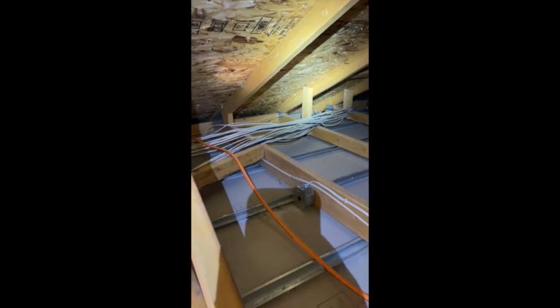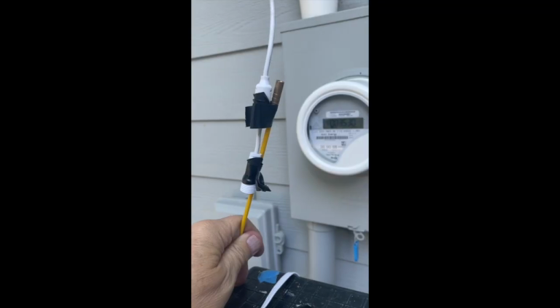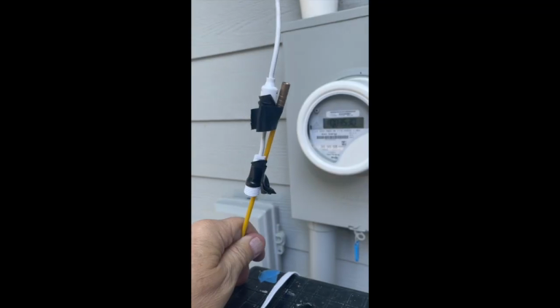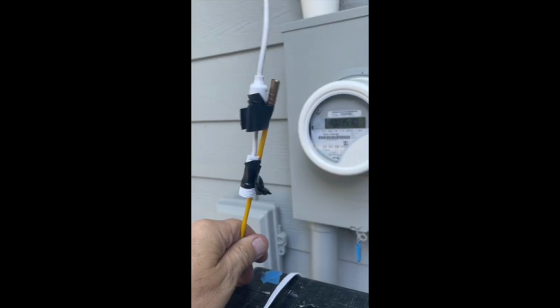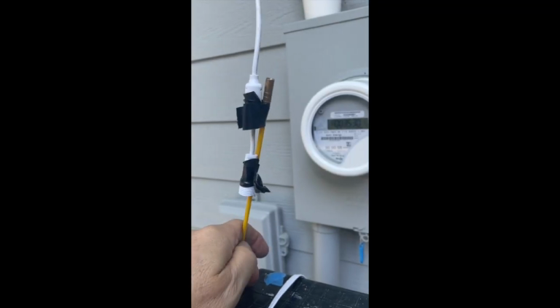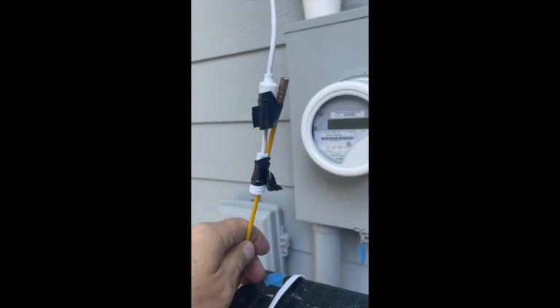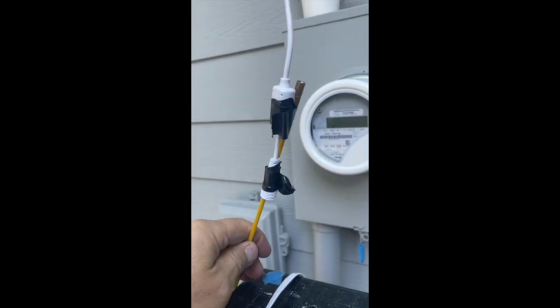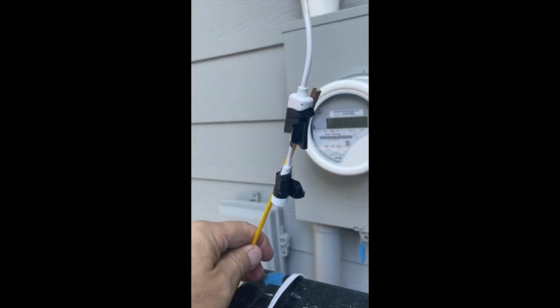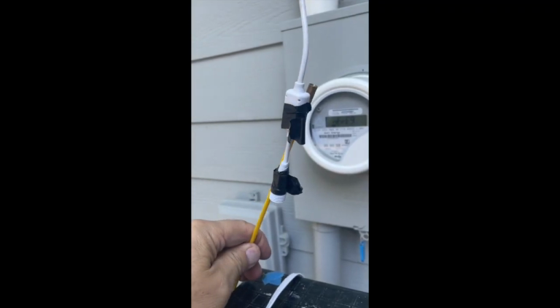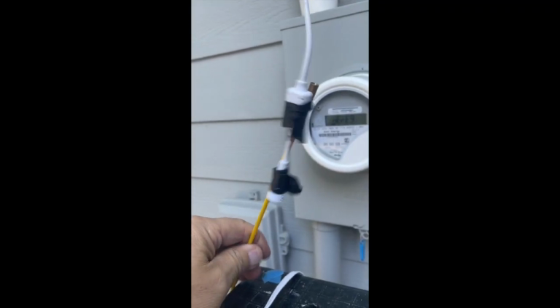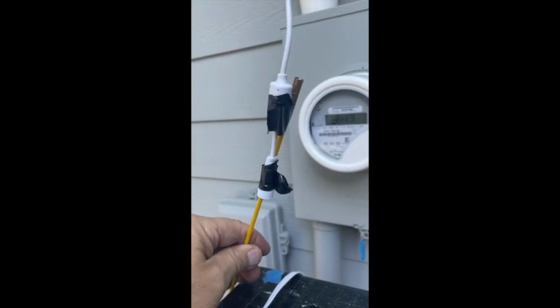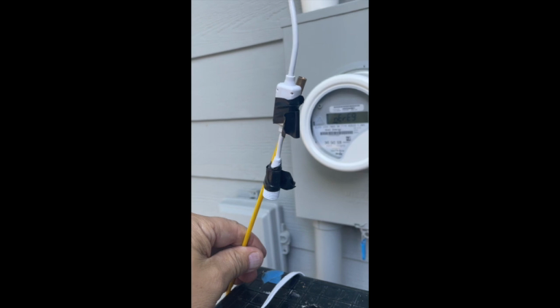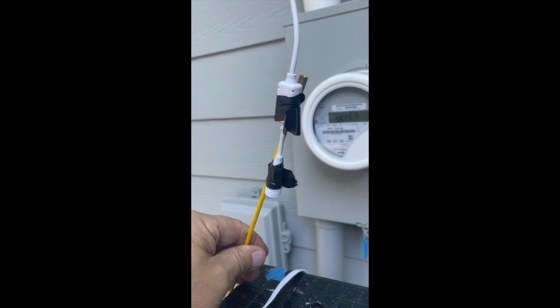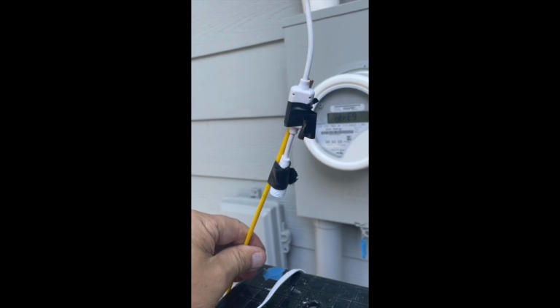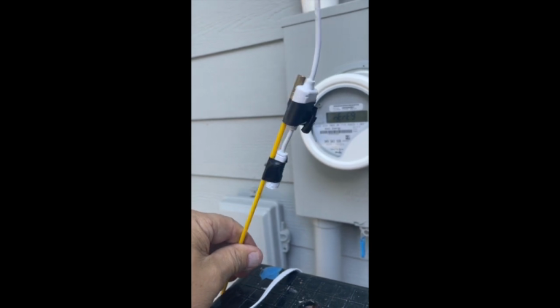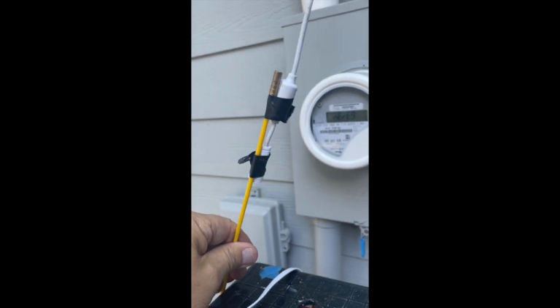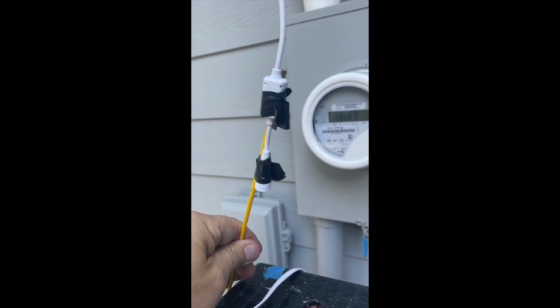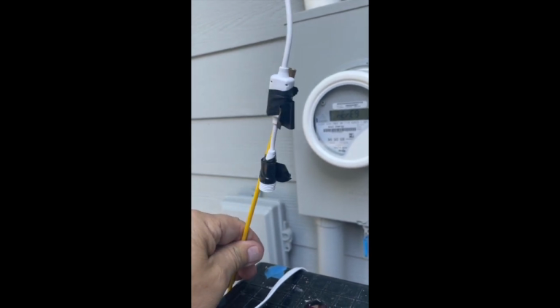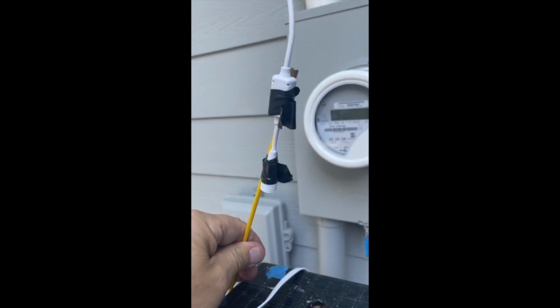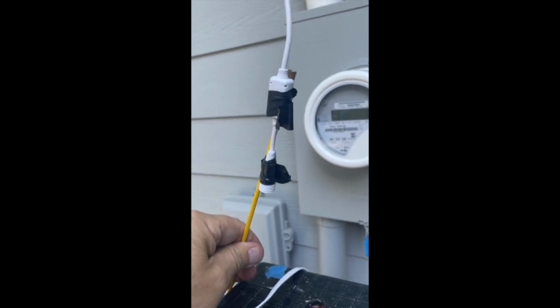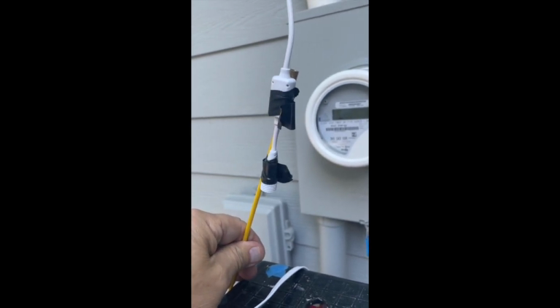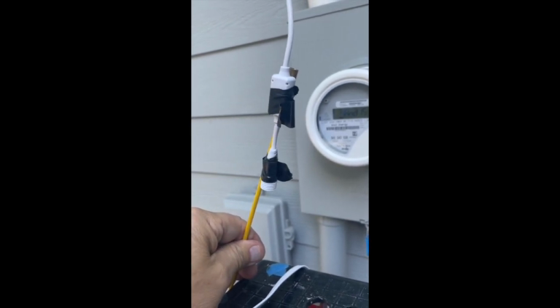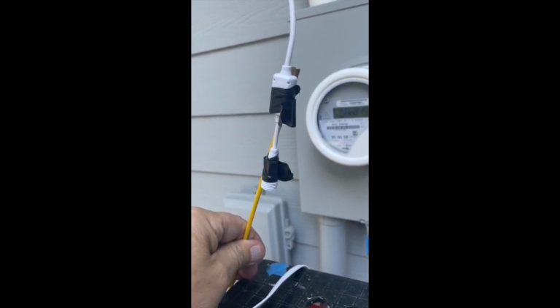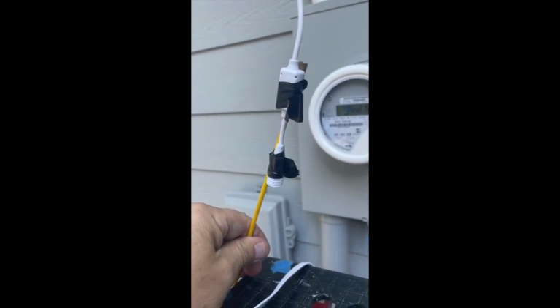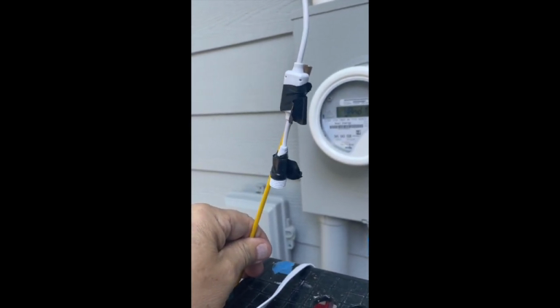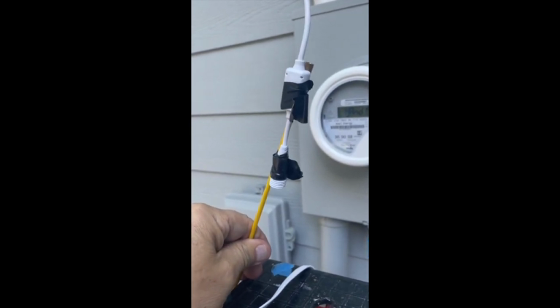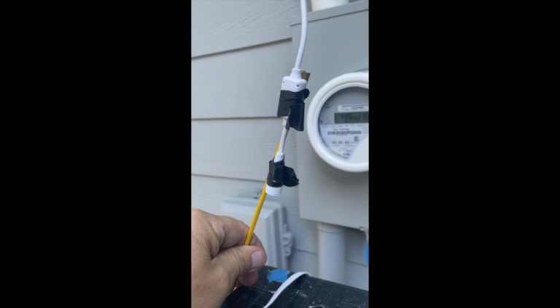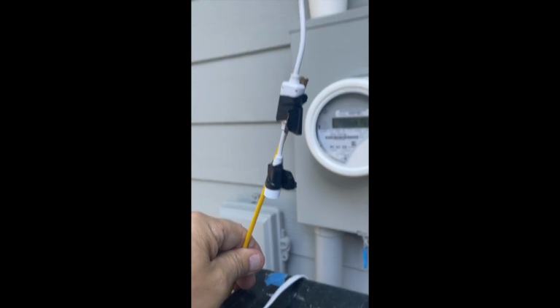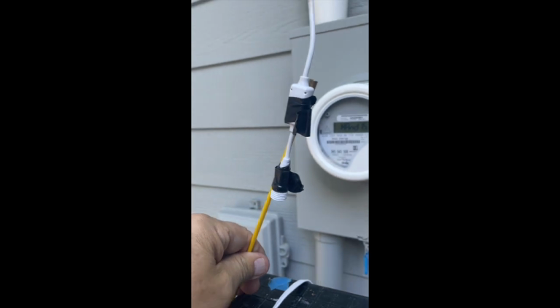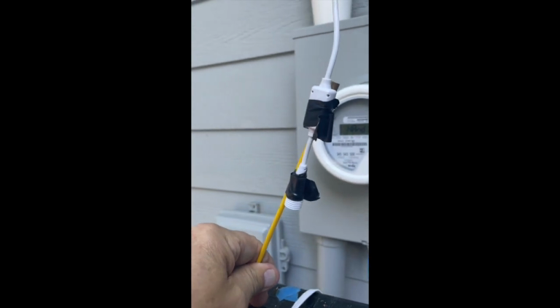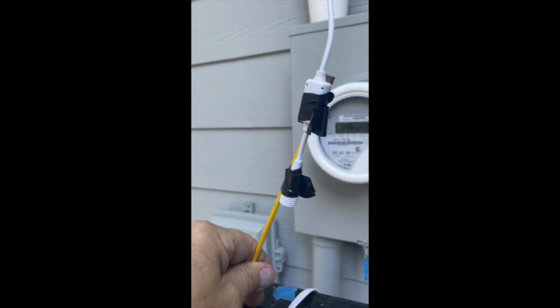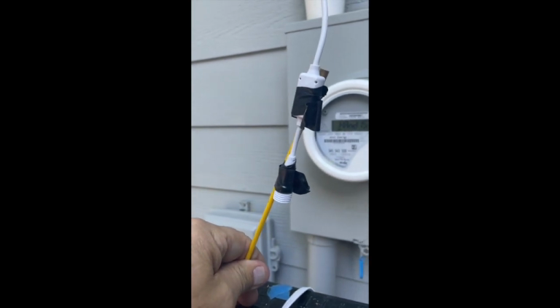When you use fish tape and electrical tape, make sure you leave a little tab so you can just peel them off real easy. Otherwise, you're fighting those things all the way around.